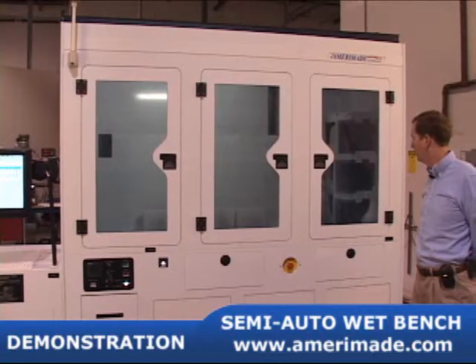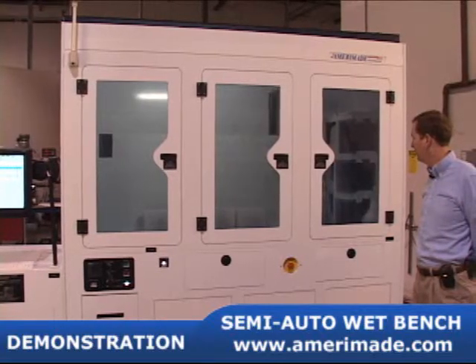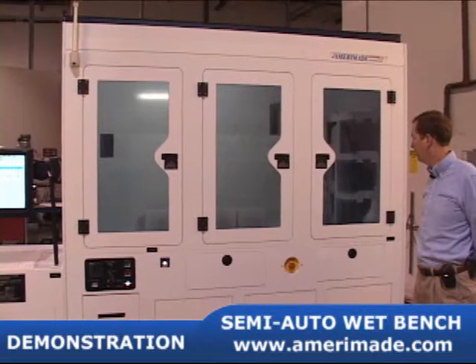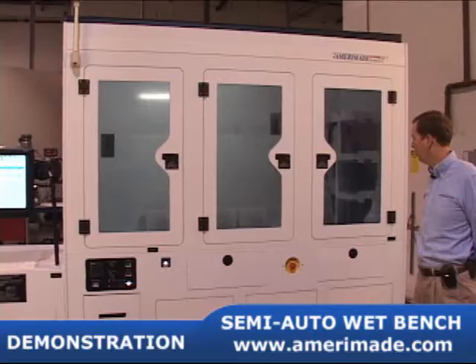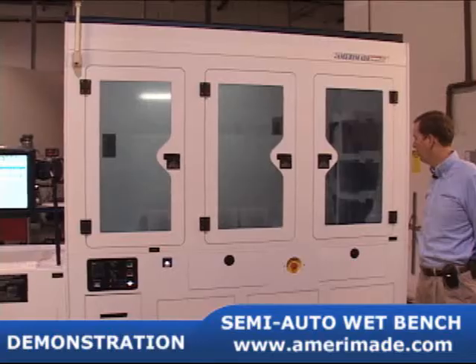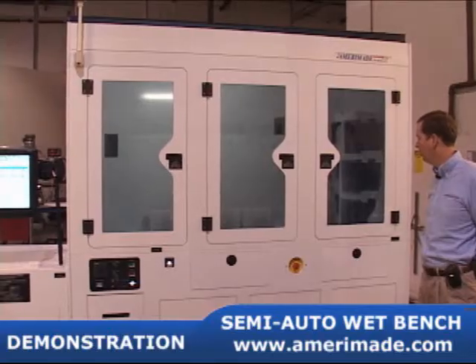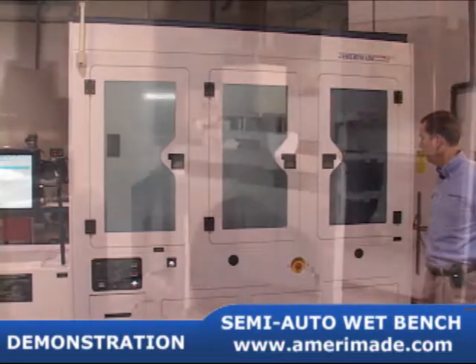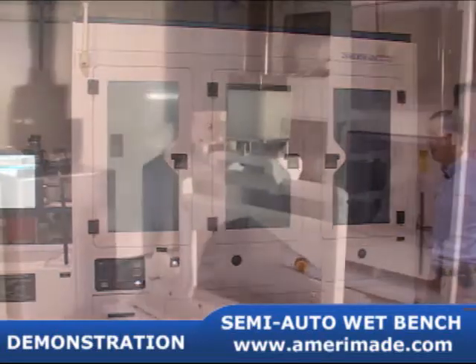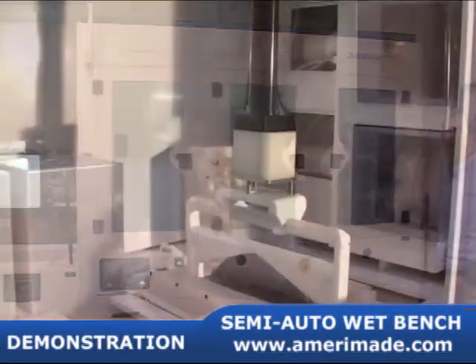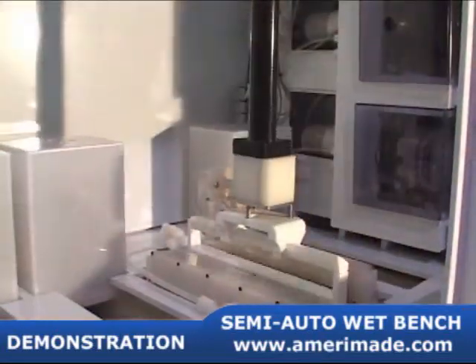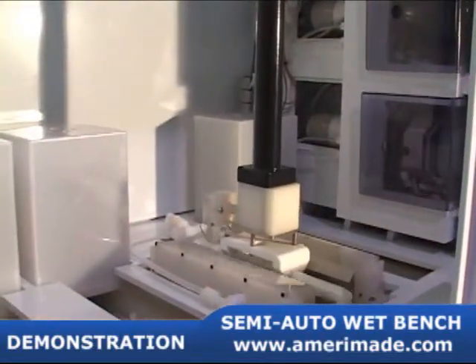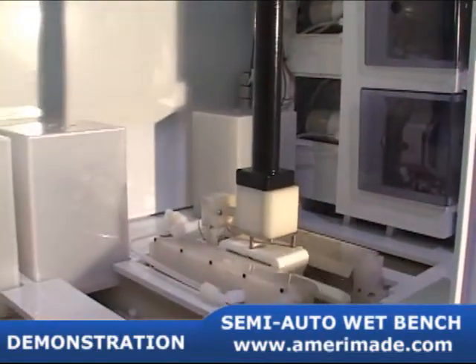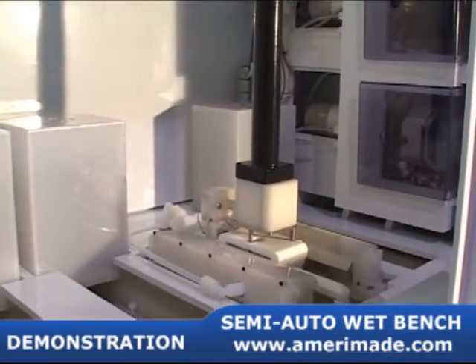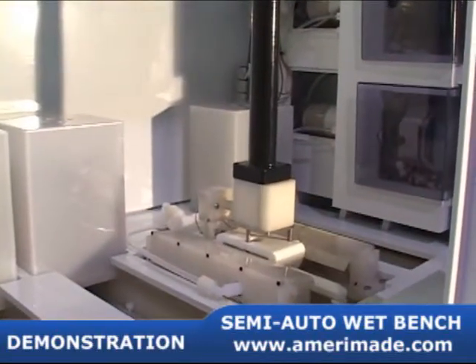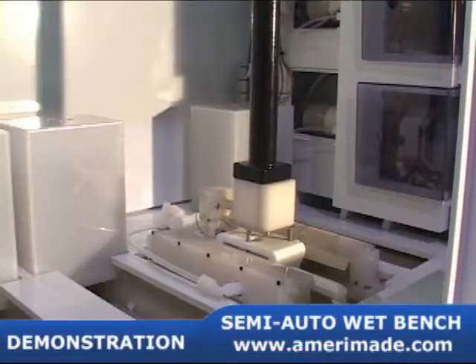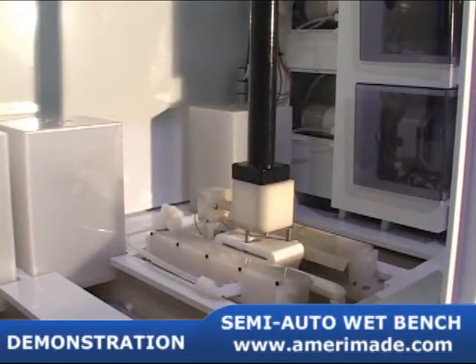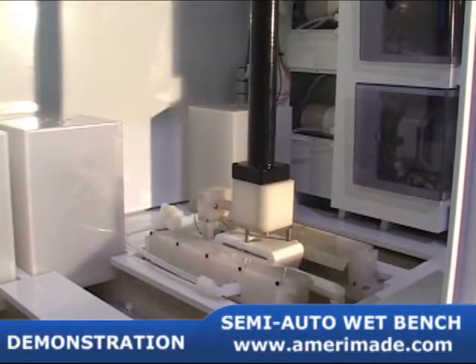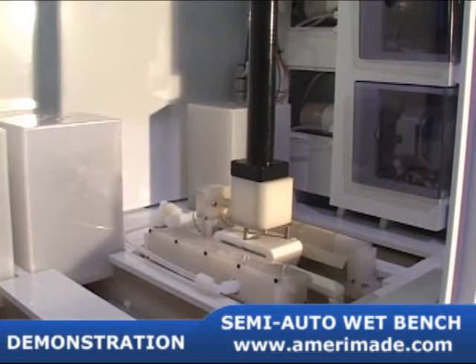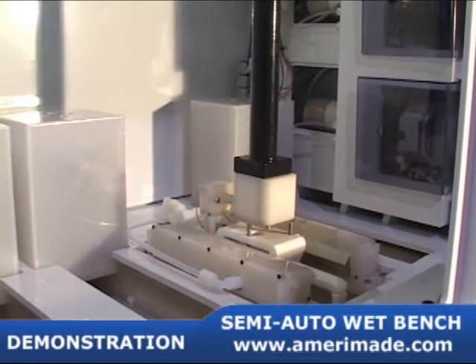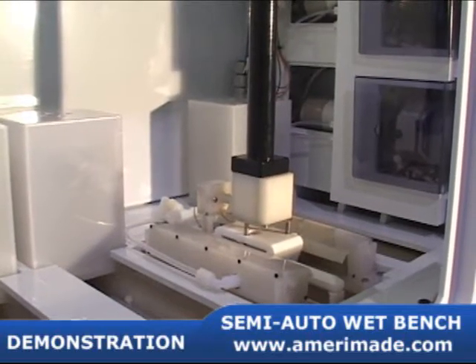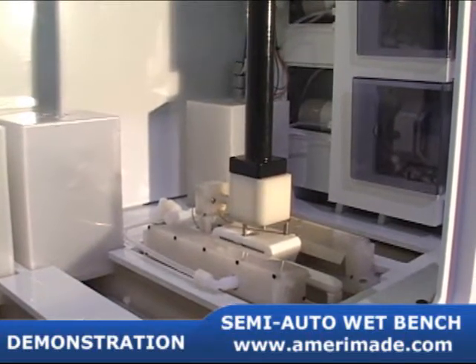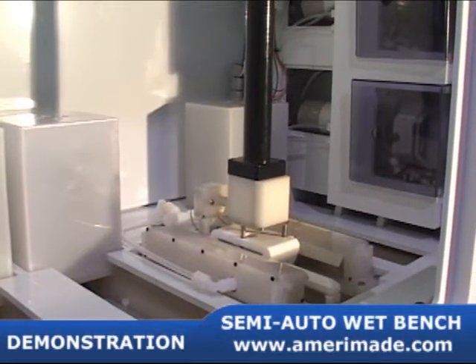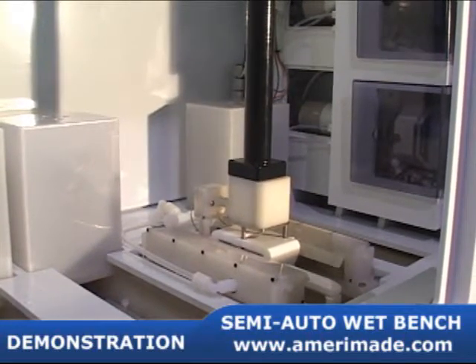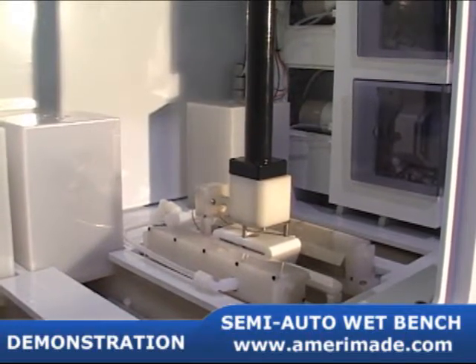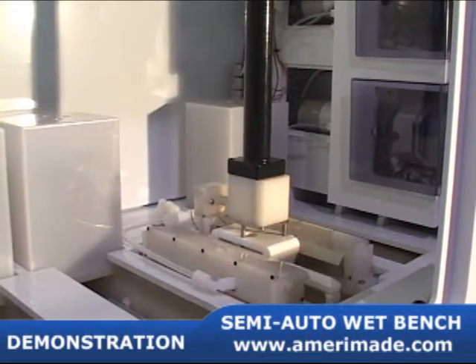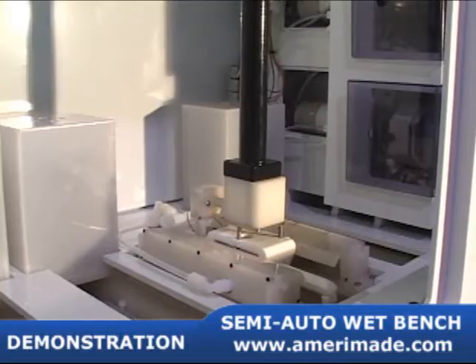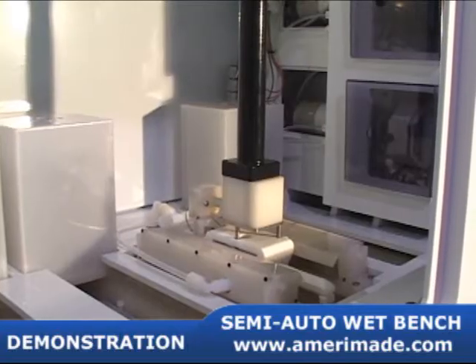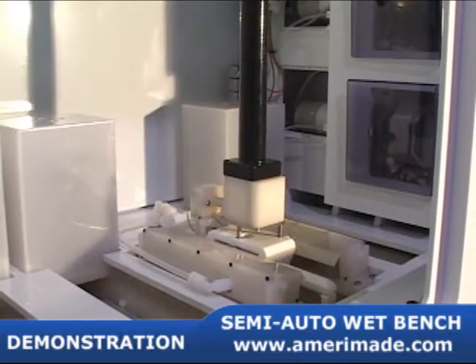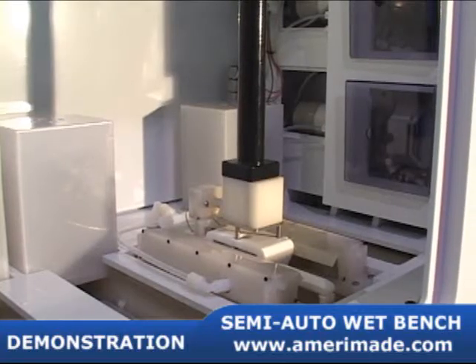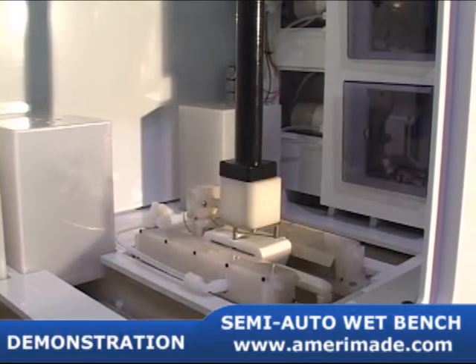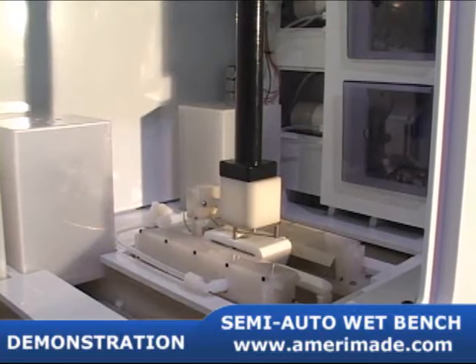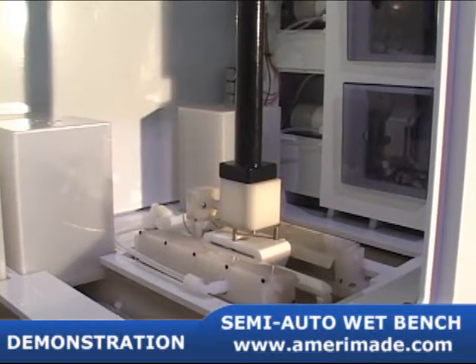The last step is to enter the QDR. On top of this particular QDR, we have some air knives. The product is withdrawn slowly. After the quick dump process is complete, the air knives are turned on and that blows off any excess water.